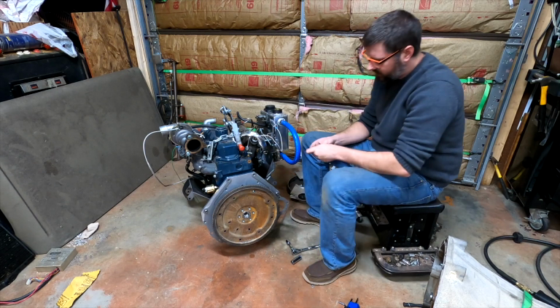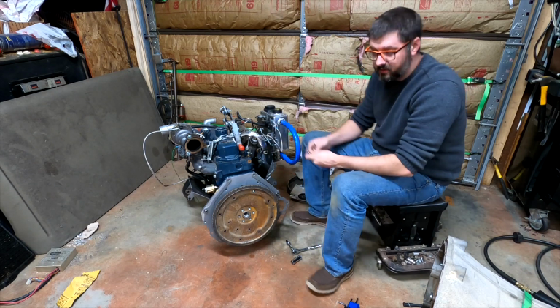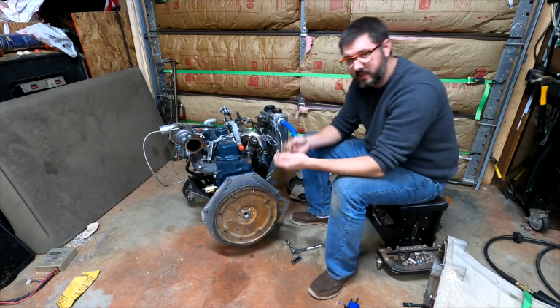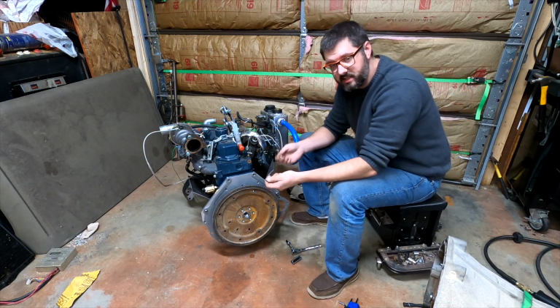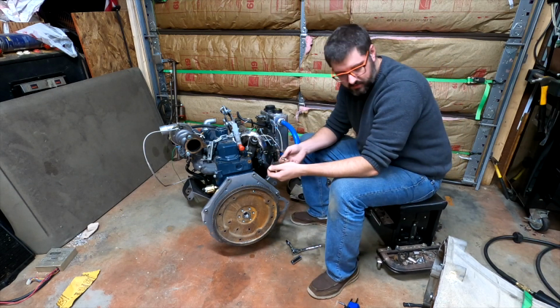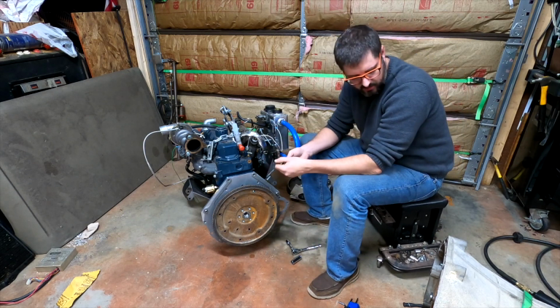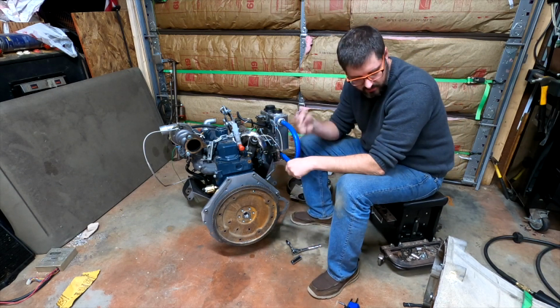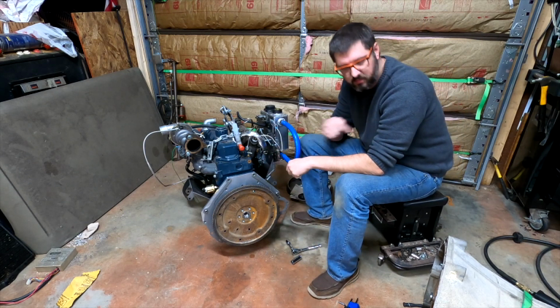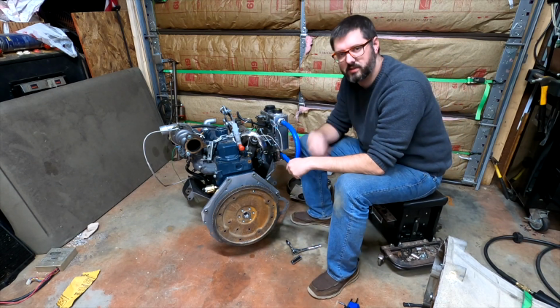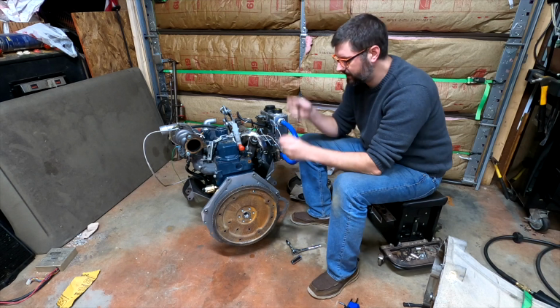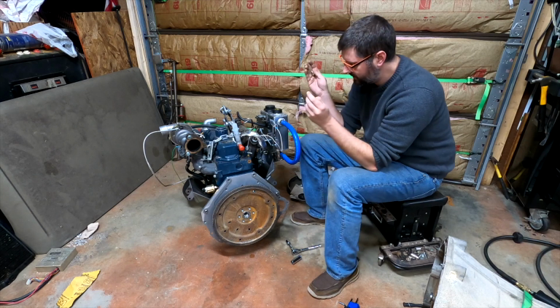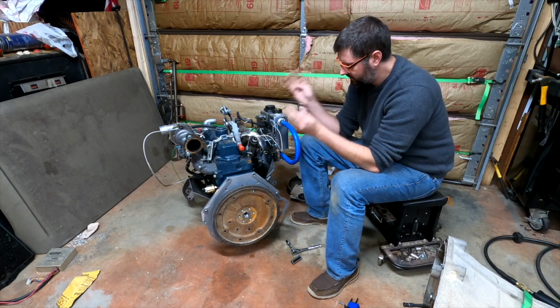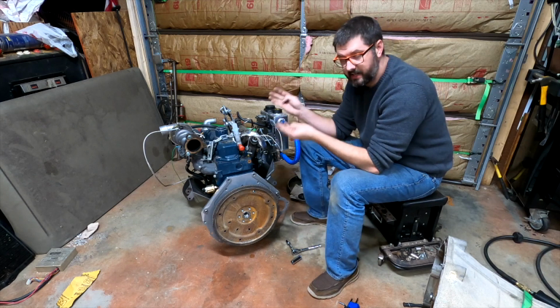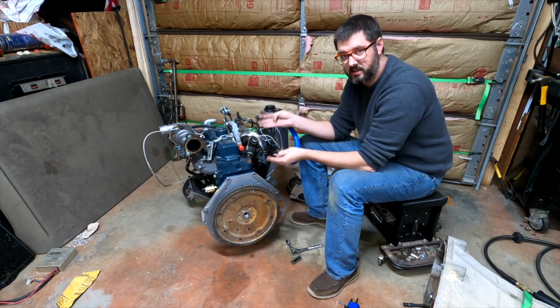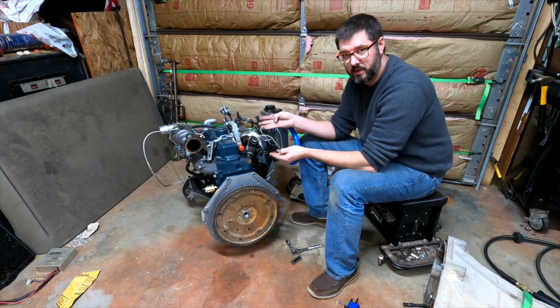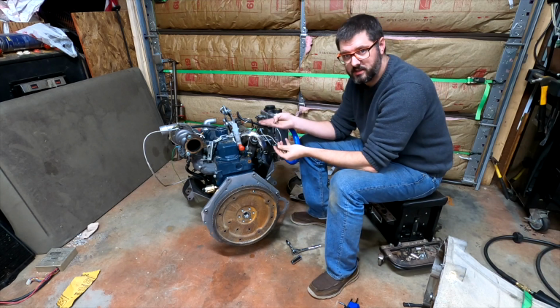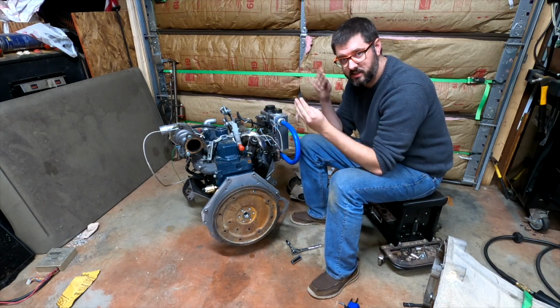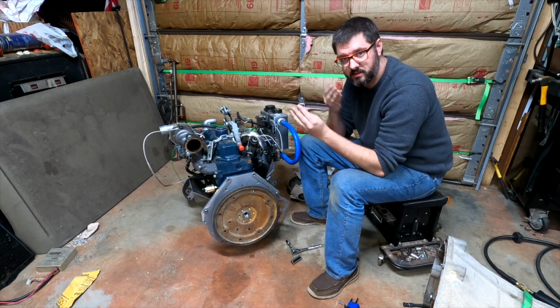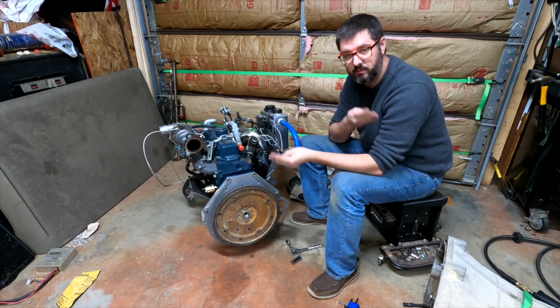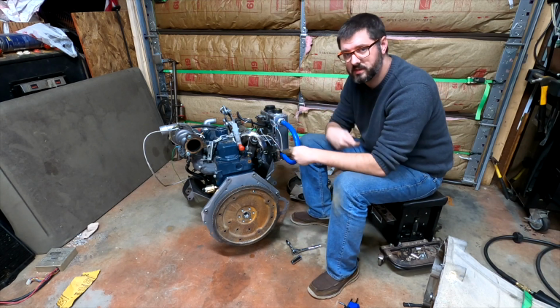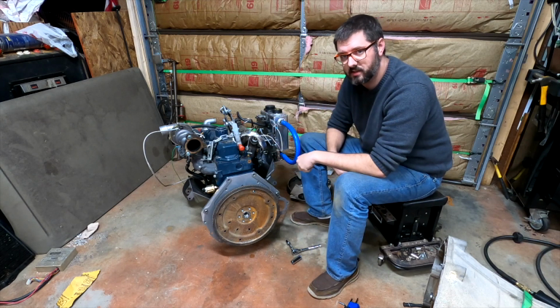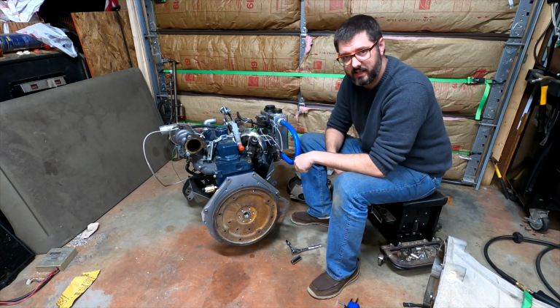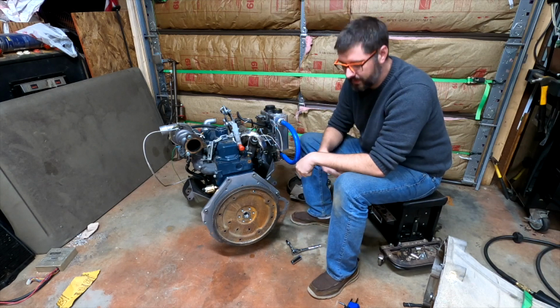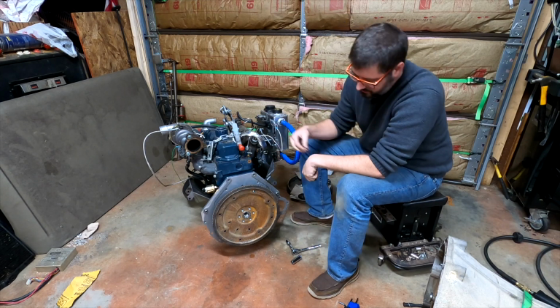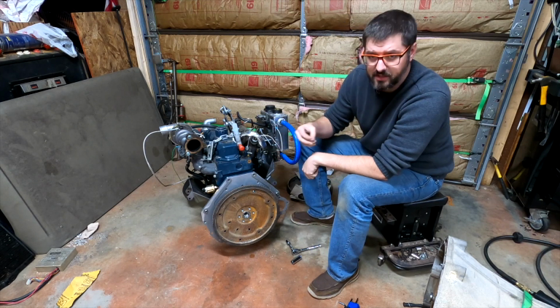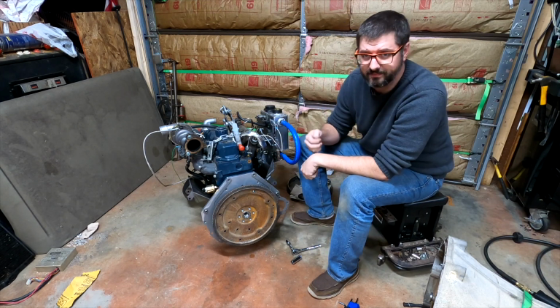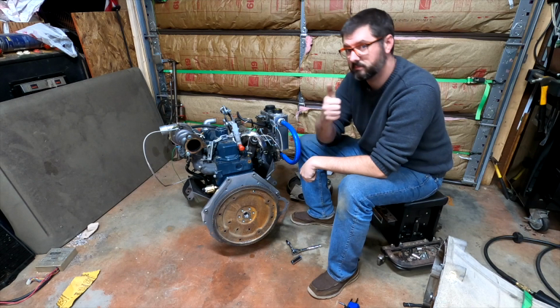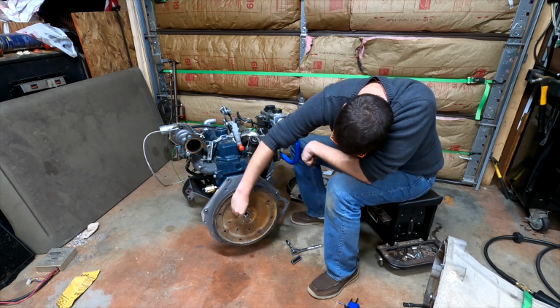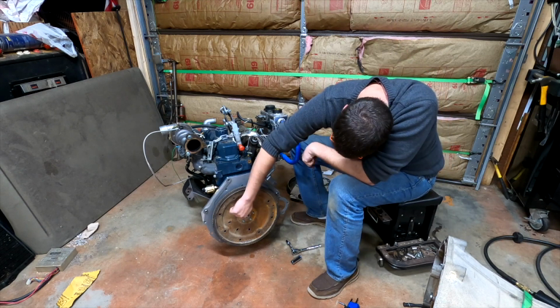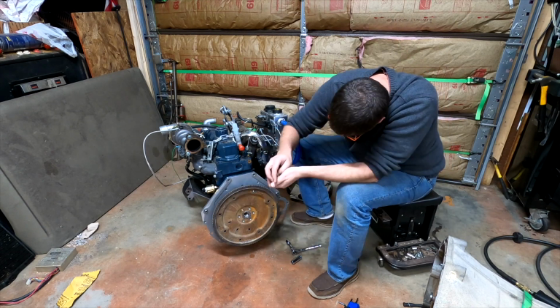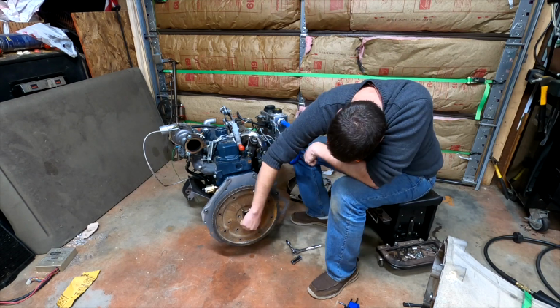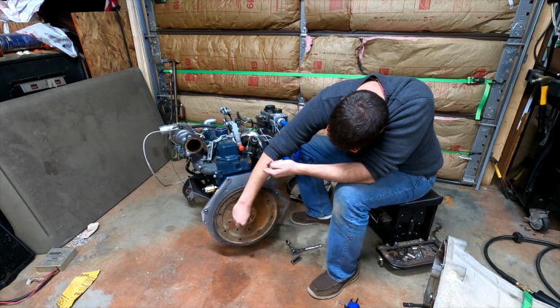Once we get these bolts installed, we can try attaching the Kubota engine to the Ford 6R80 automatic transmission.